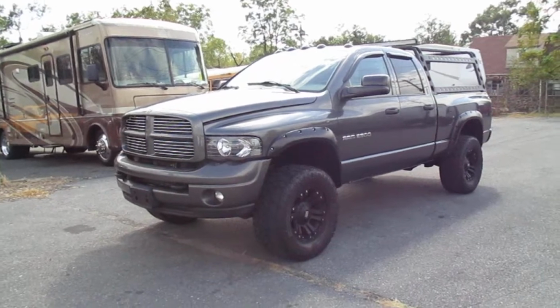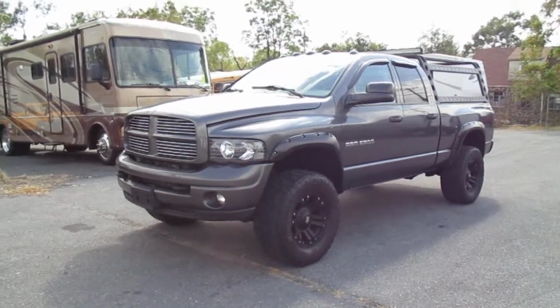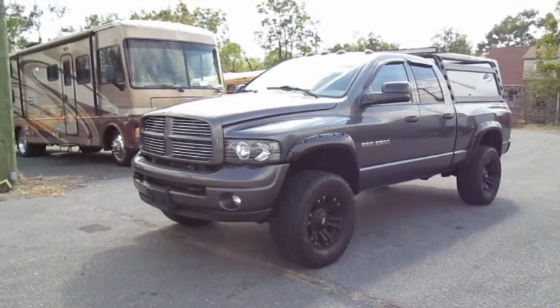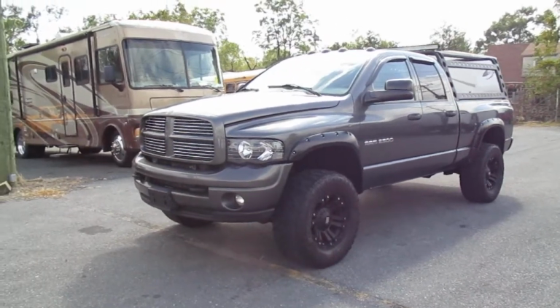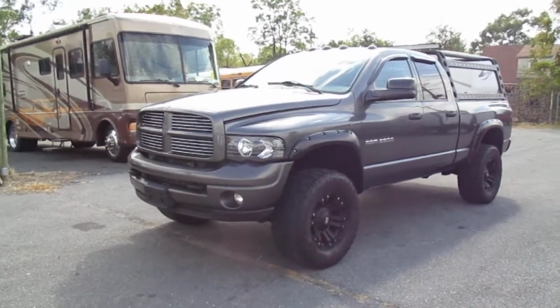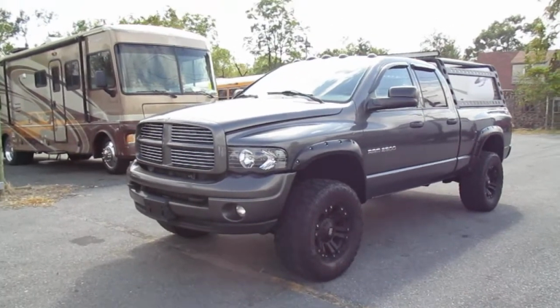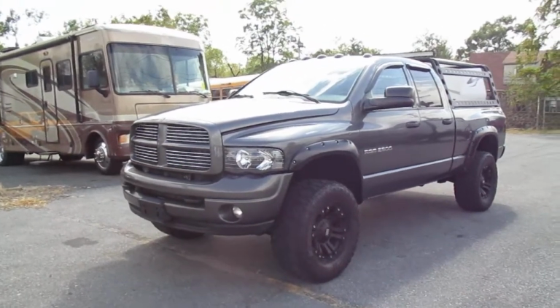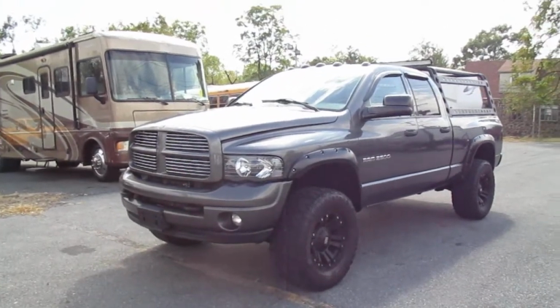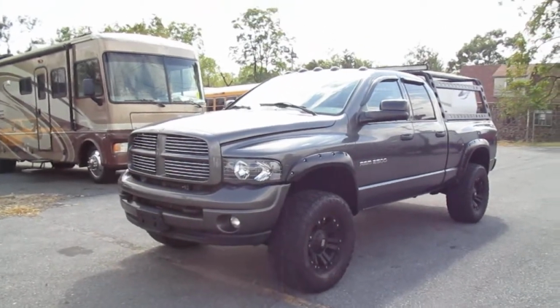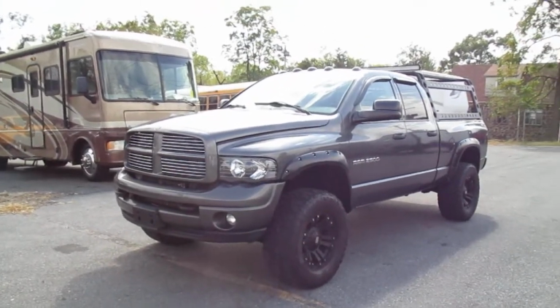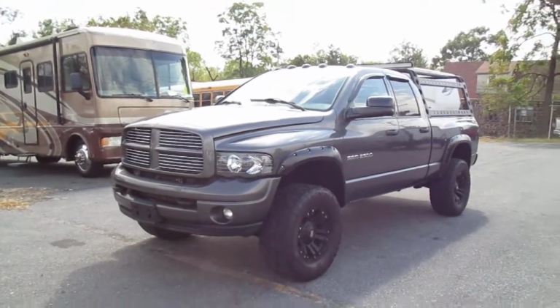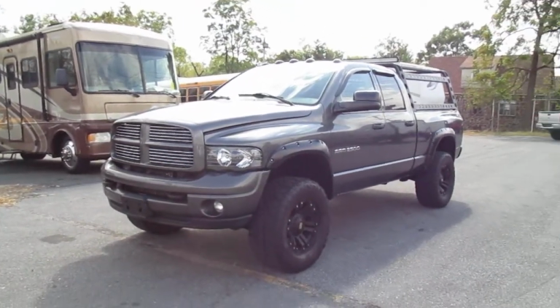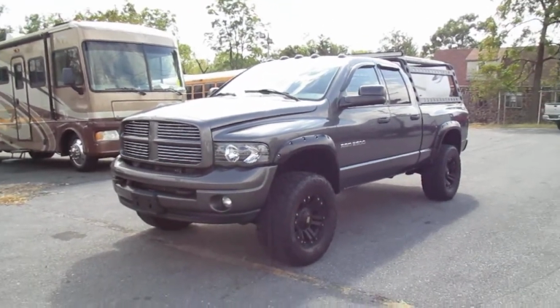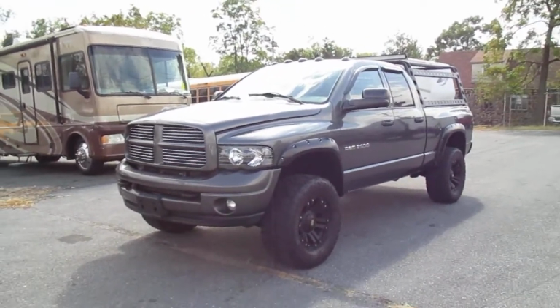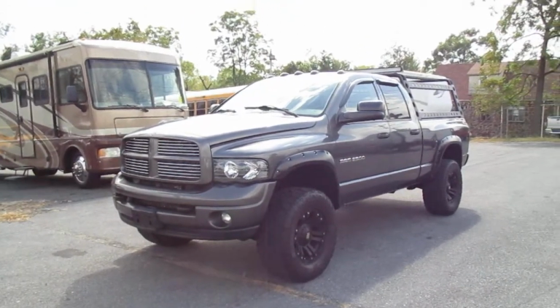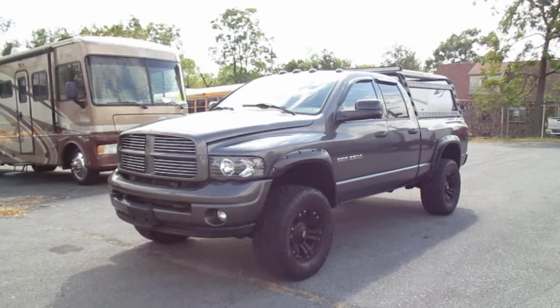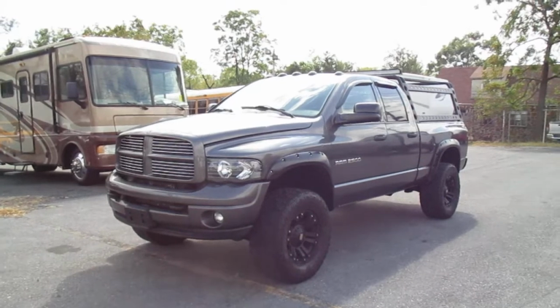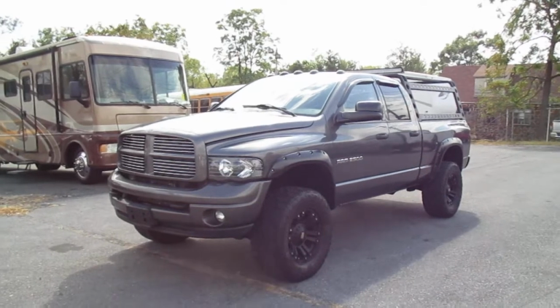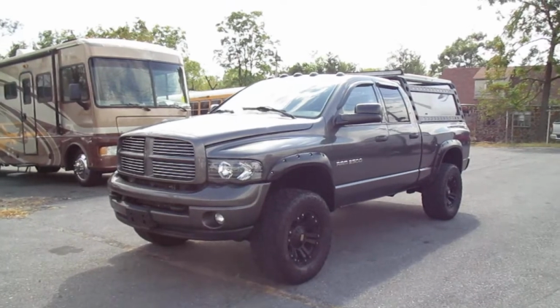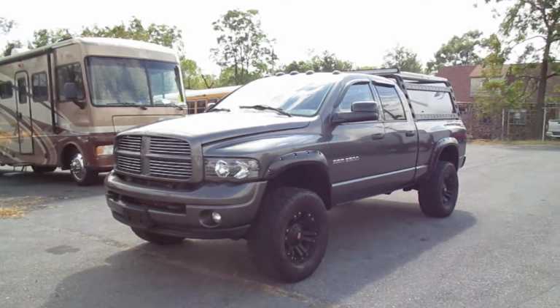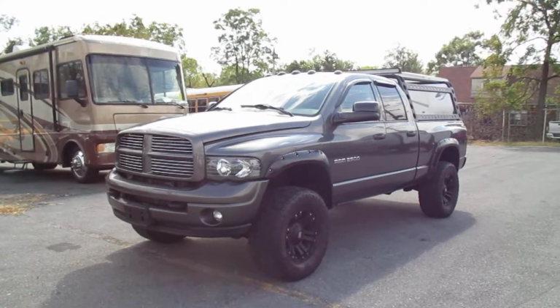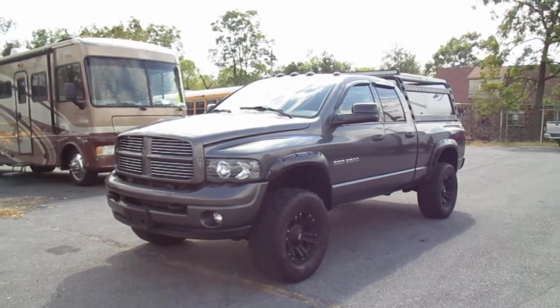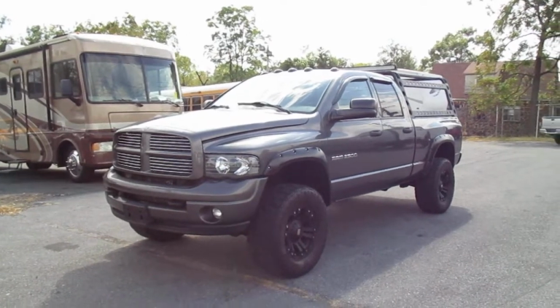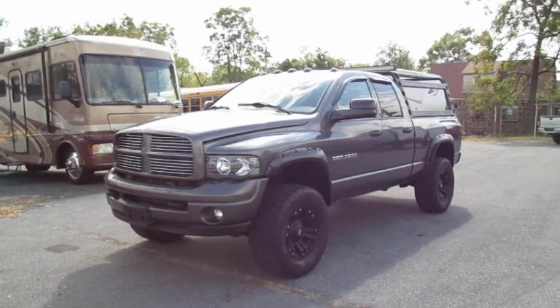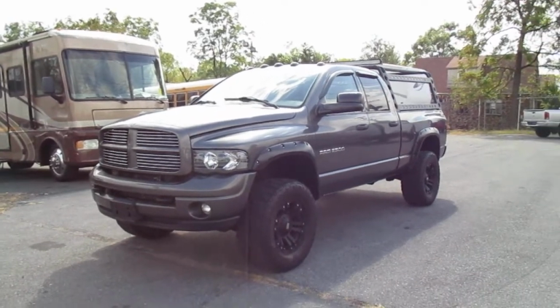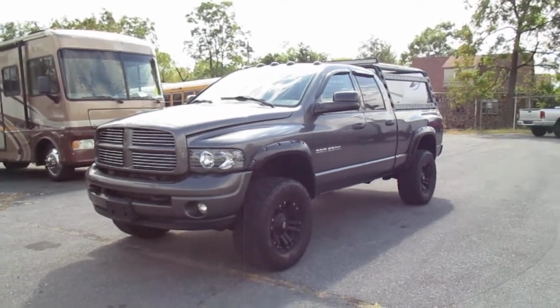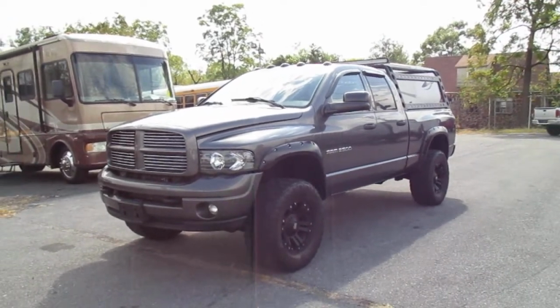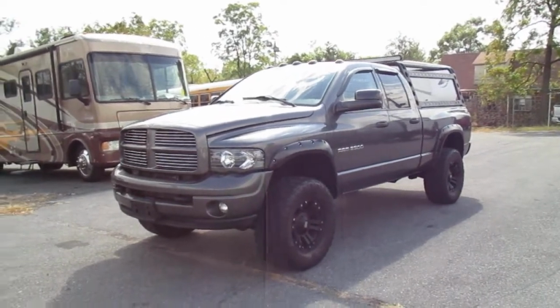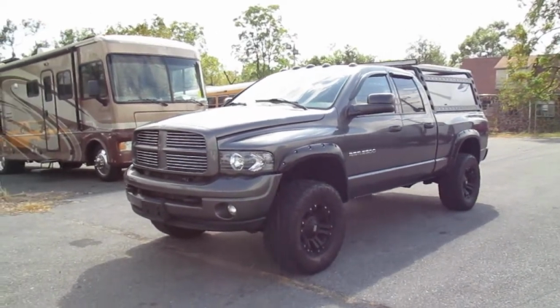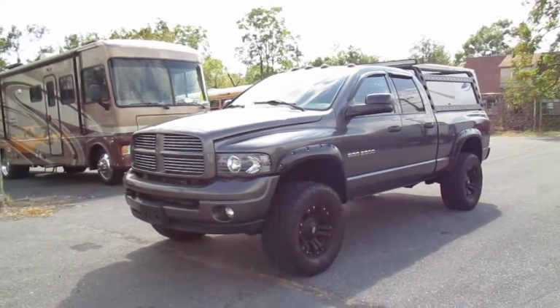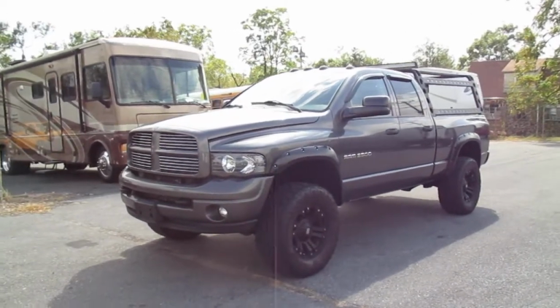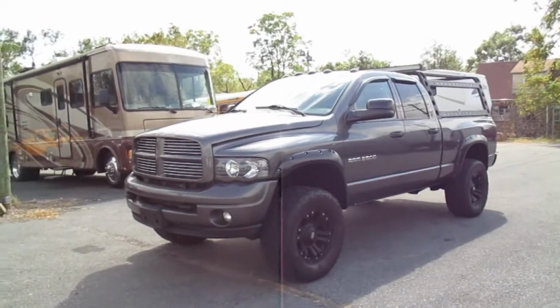Going up for auction today: 2003 Dodge Ram 2500, 5.9 Cummins diesel, miles are 199.